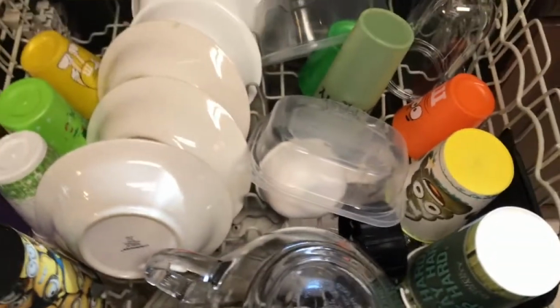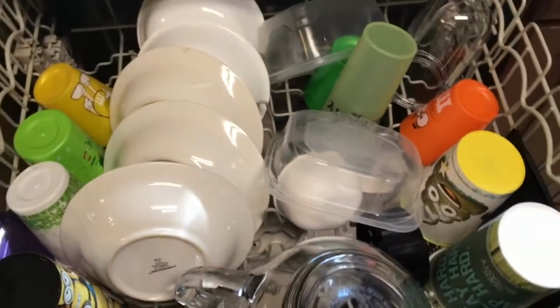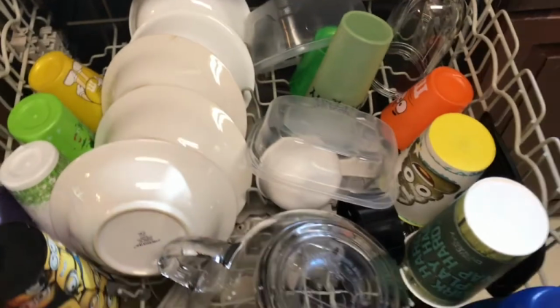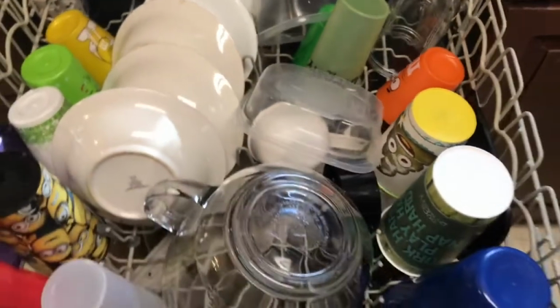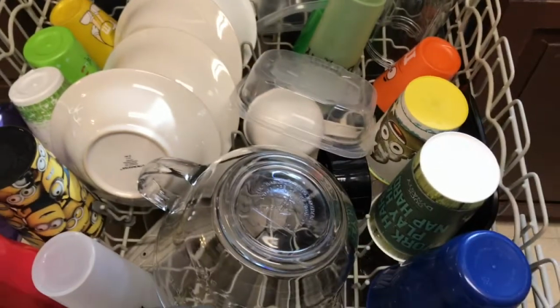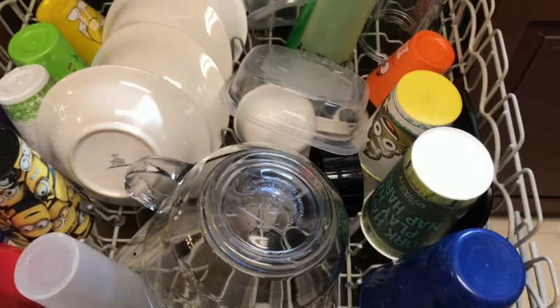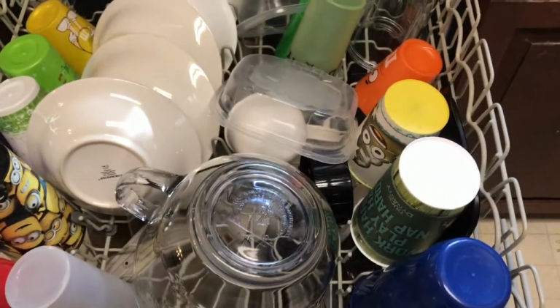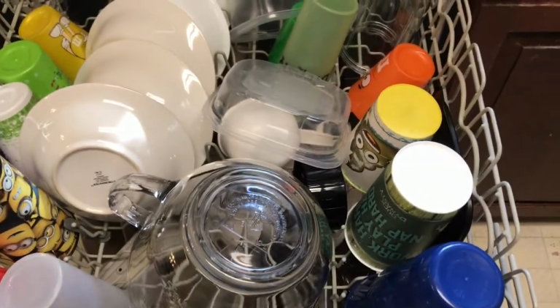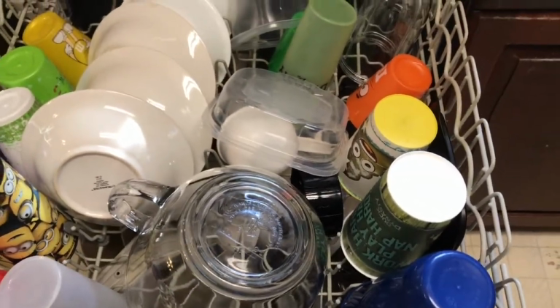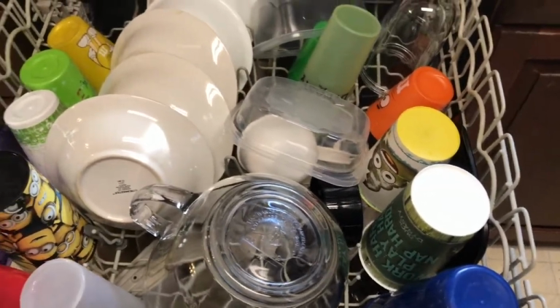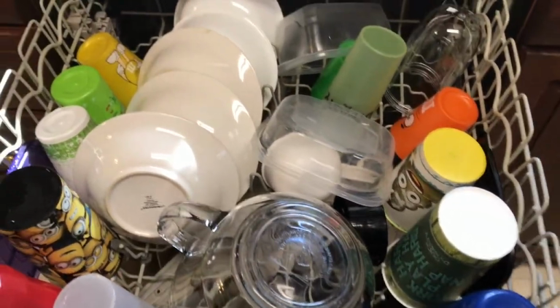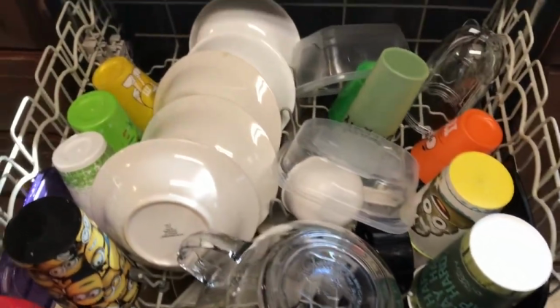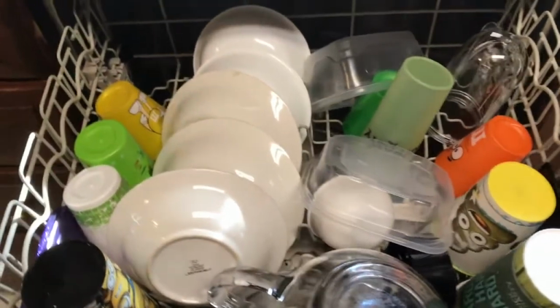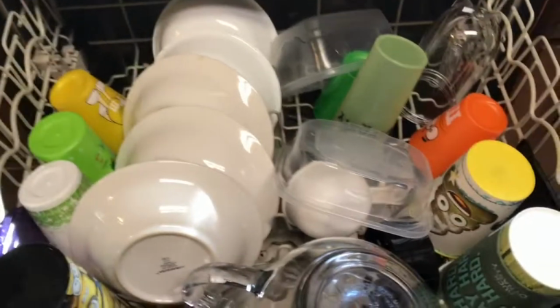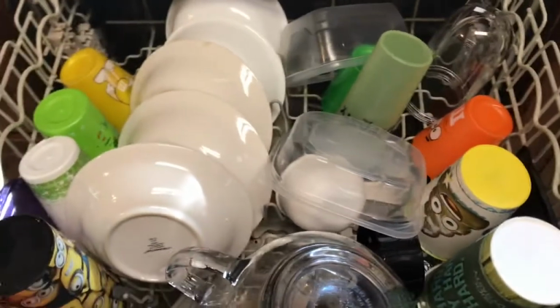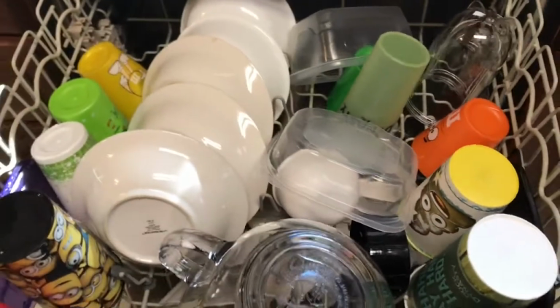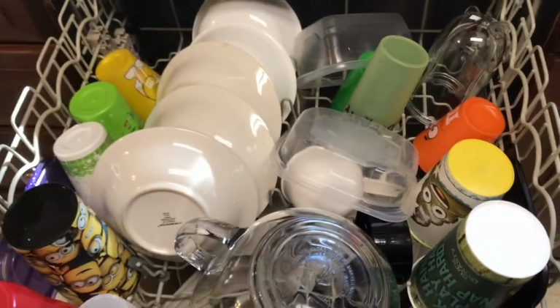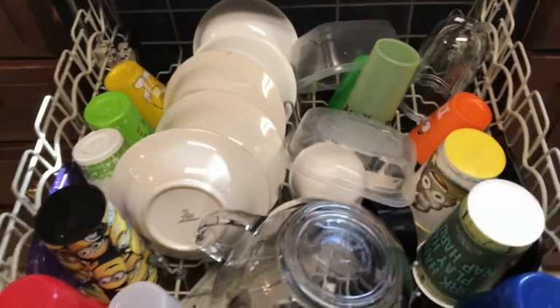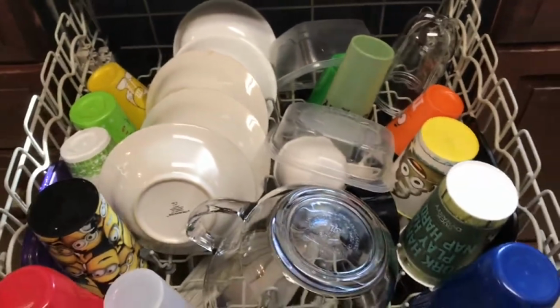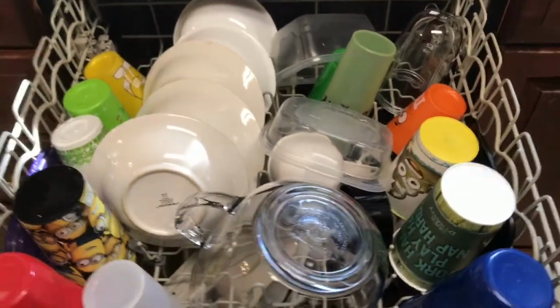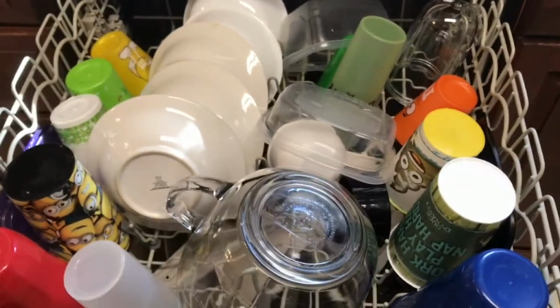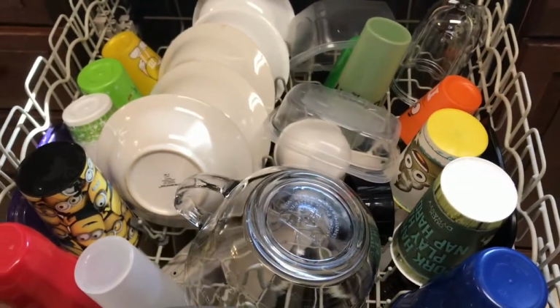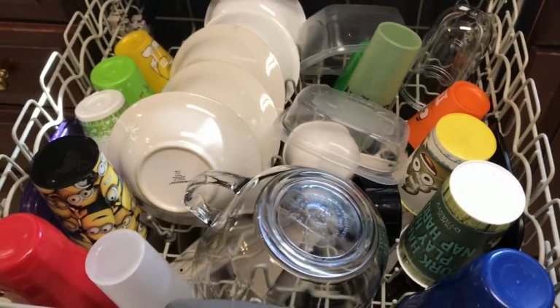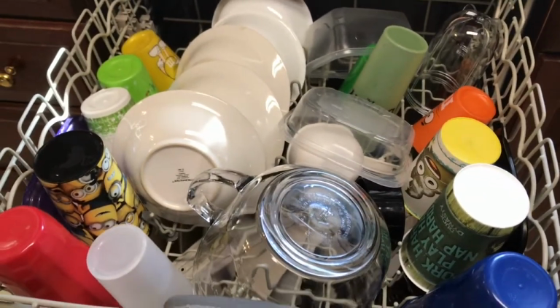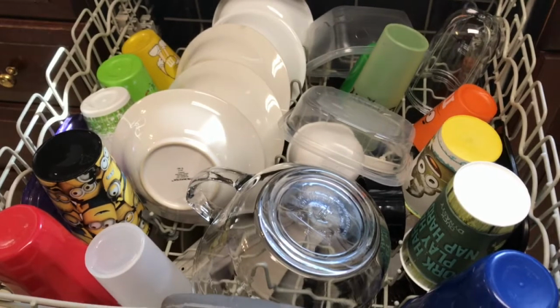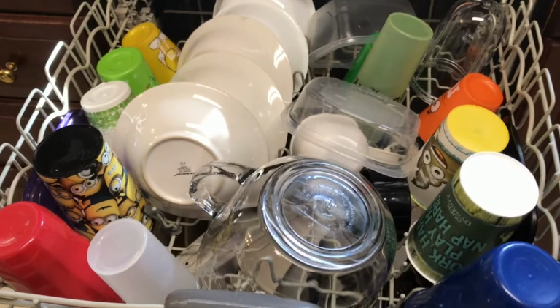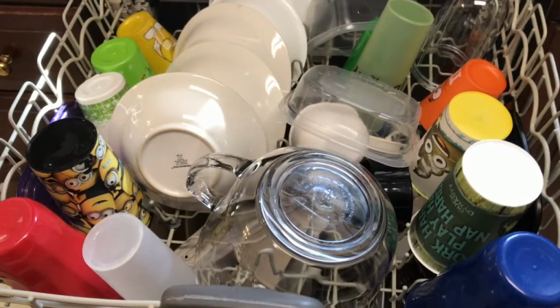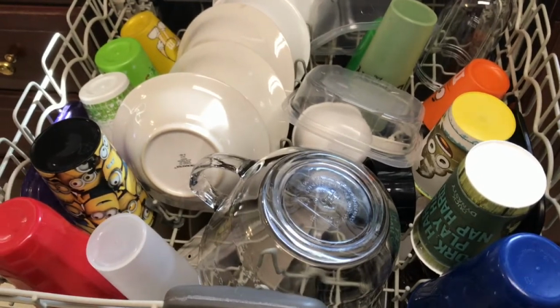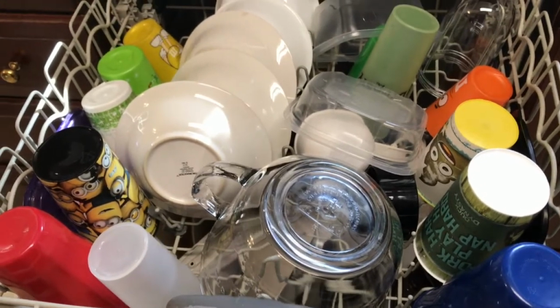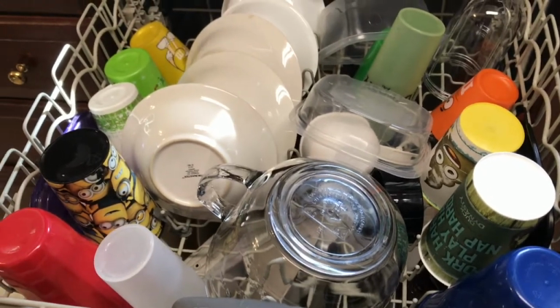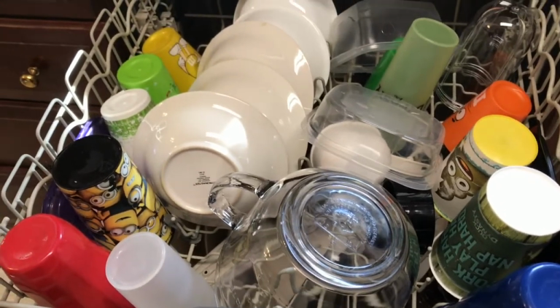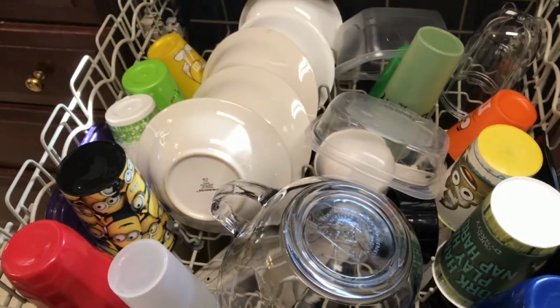I'm going to go ahead and get this unloaded. We're going to load up some more stuff and wash some more stuff today. But anyway, friends, I just want to give you a little update — so far, so good on the dishwashing detergent that we made.